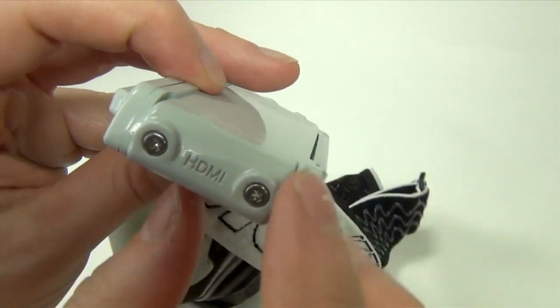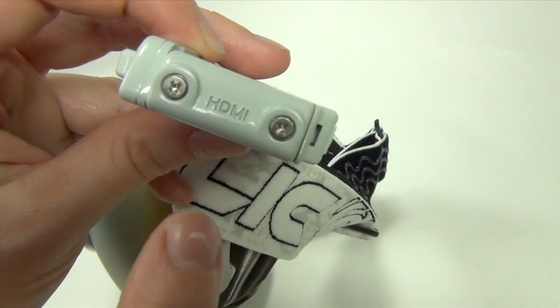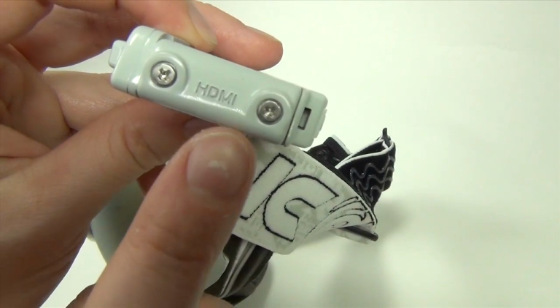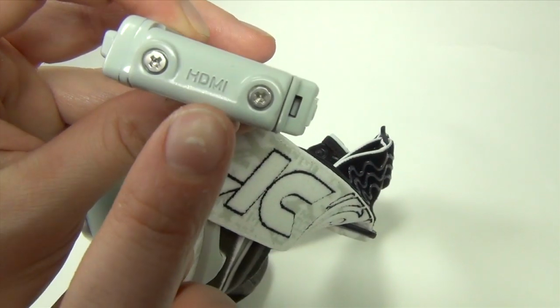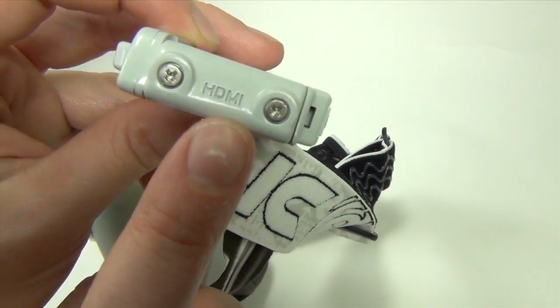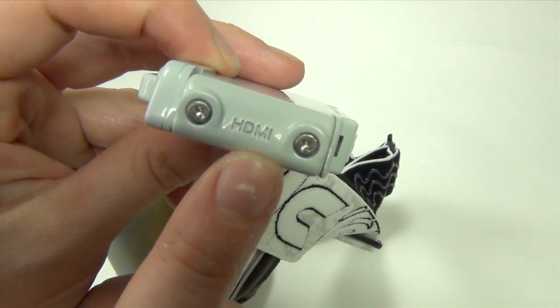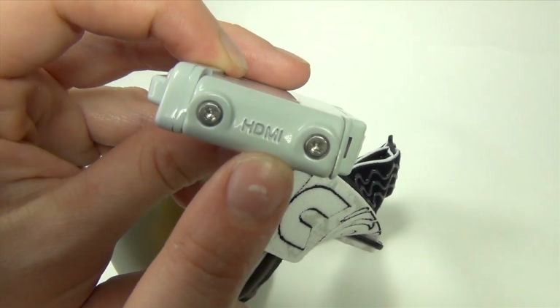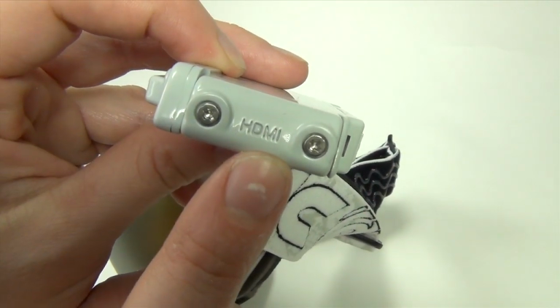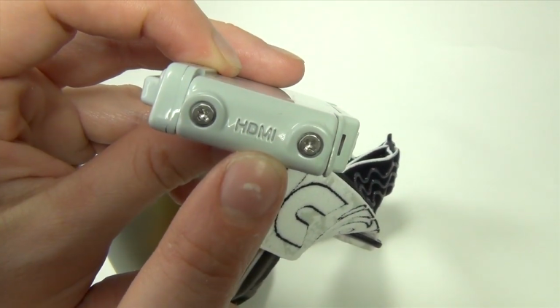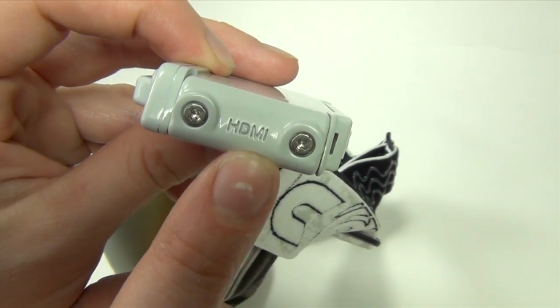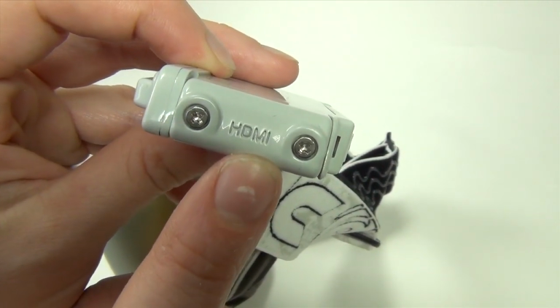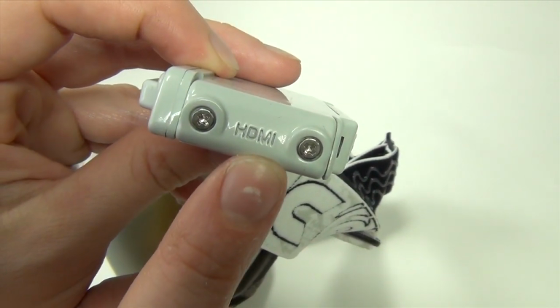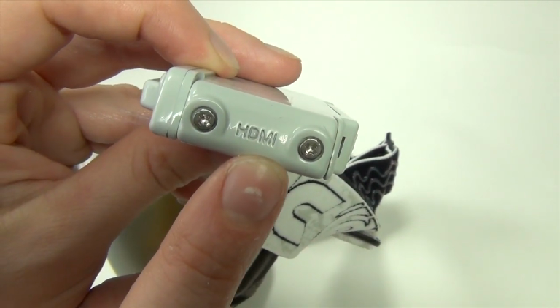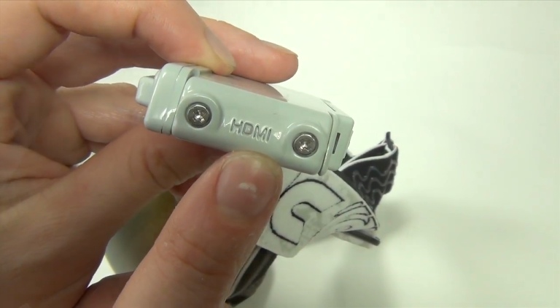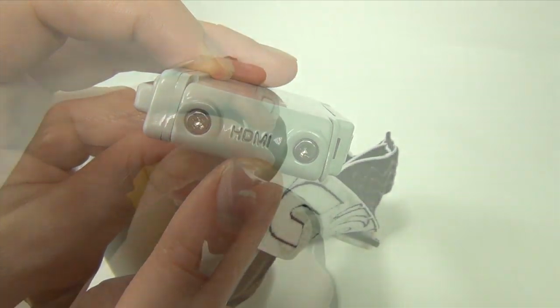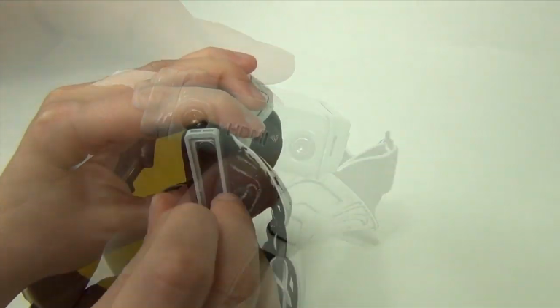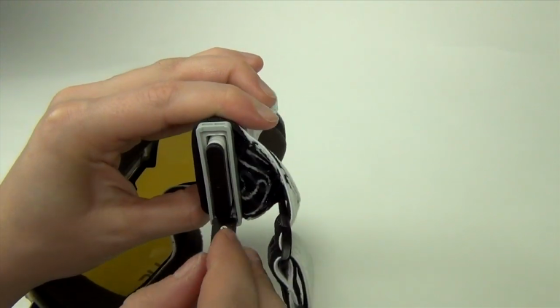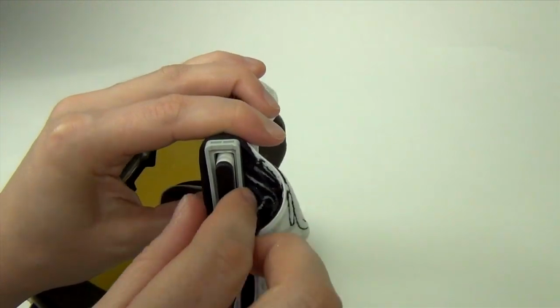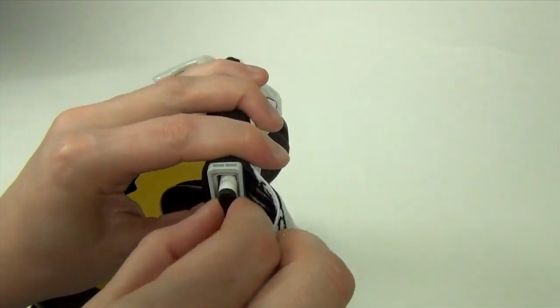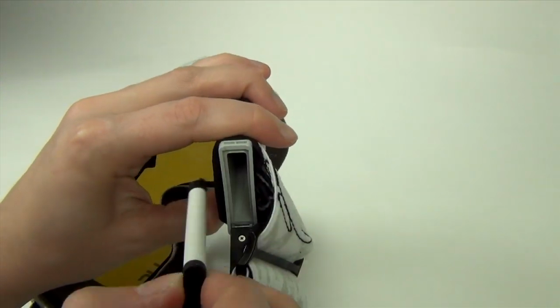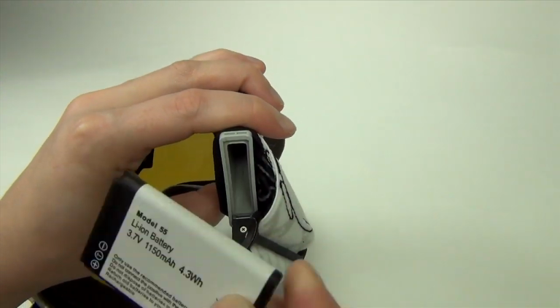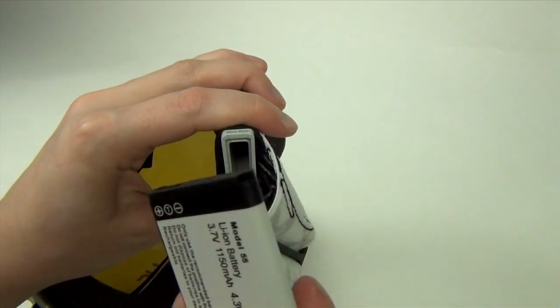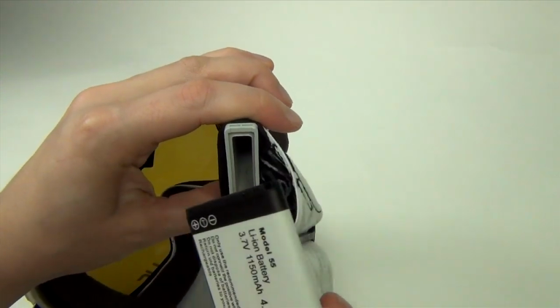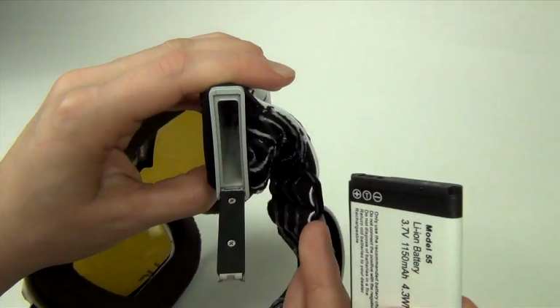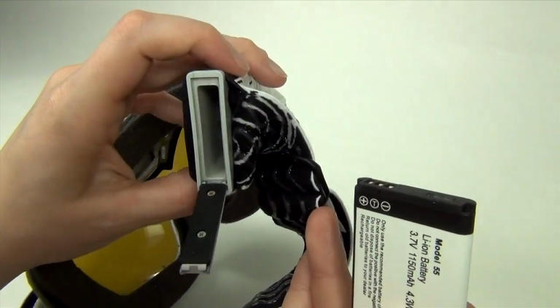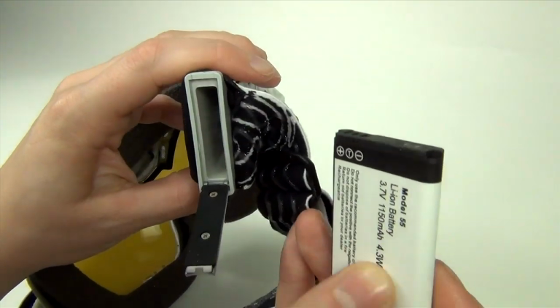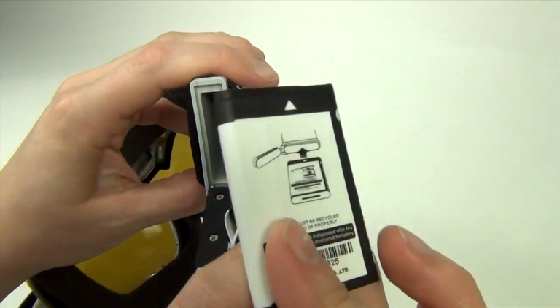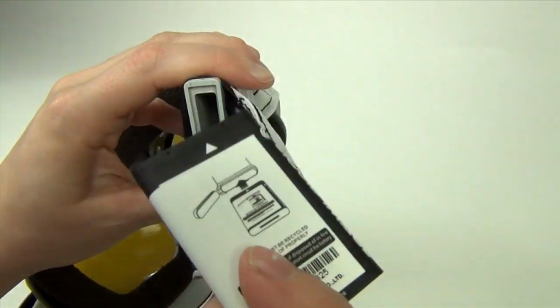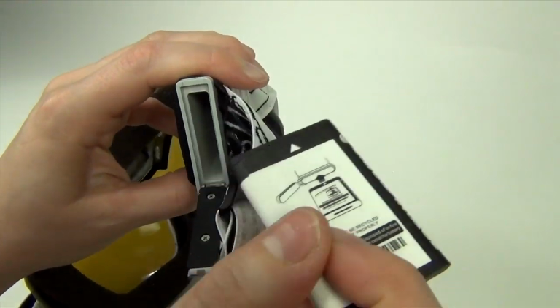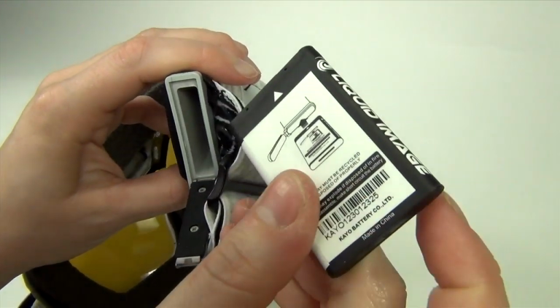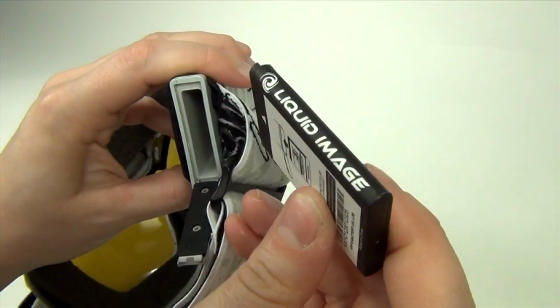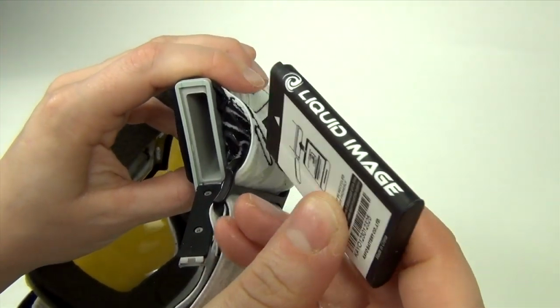Over here is the door for the micro HDMI port. On this arm we have the battery door. The battery is rechargeable lithium-ion which can perform for up to two hours.